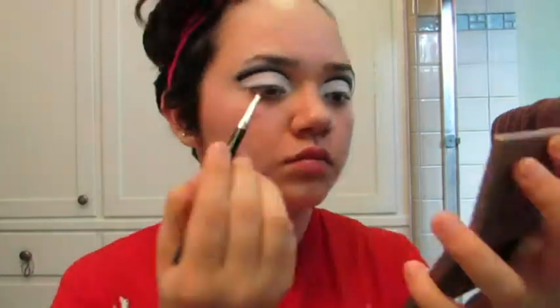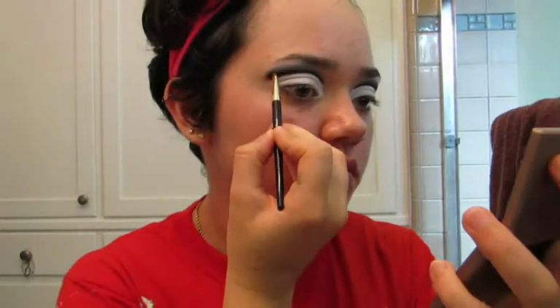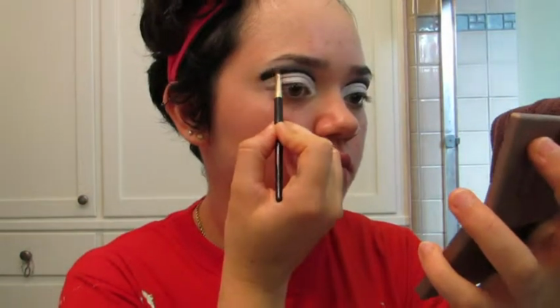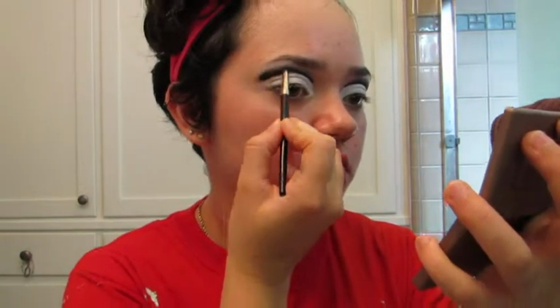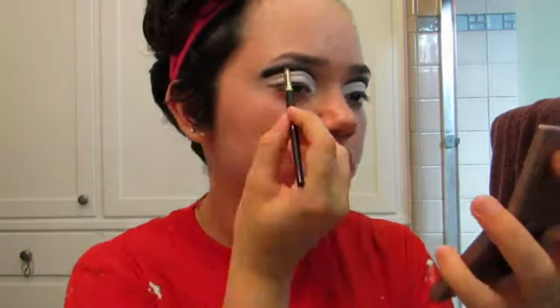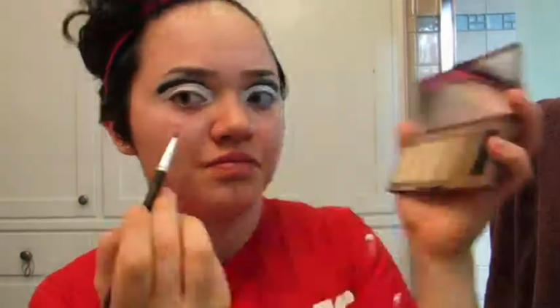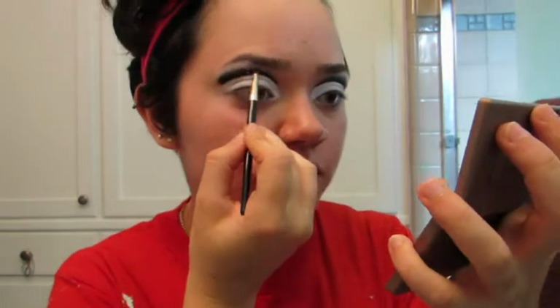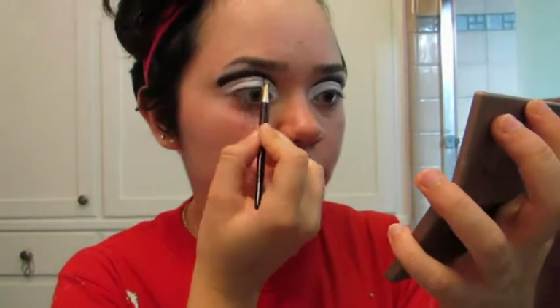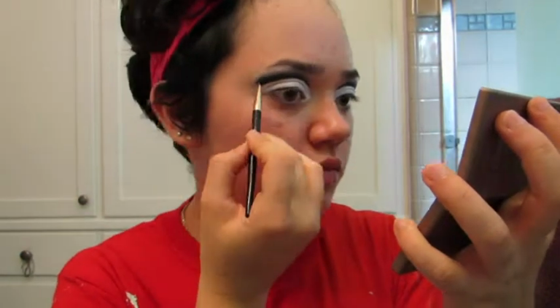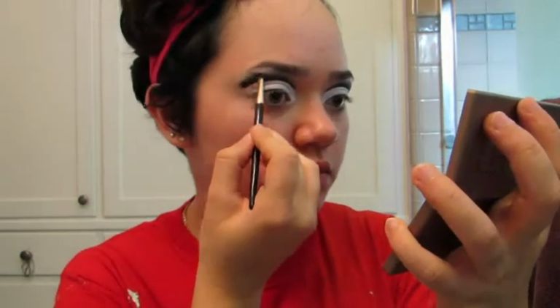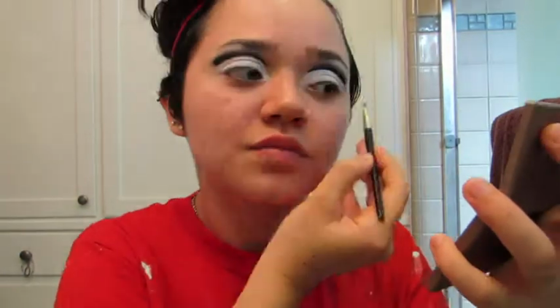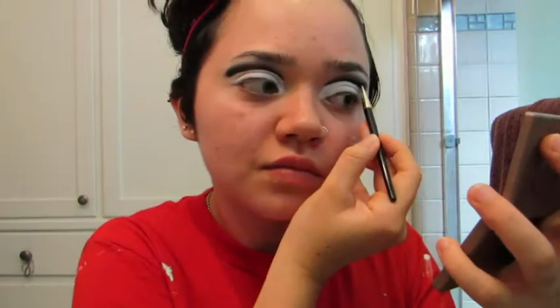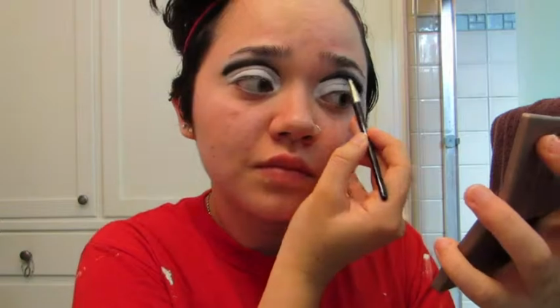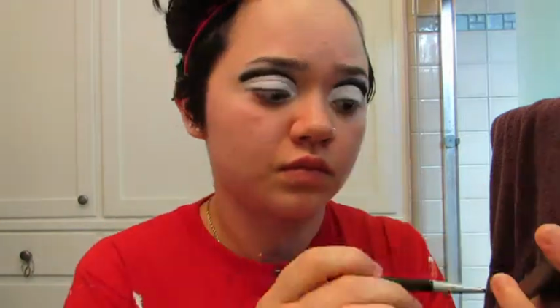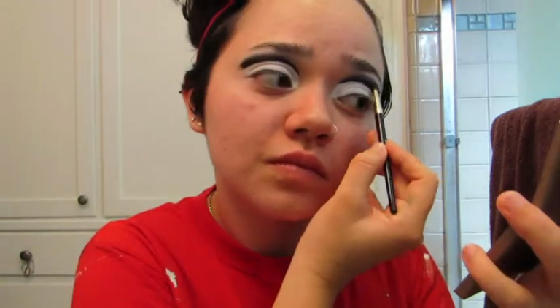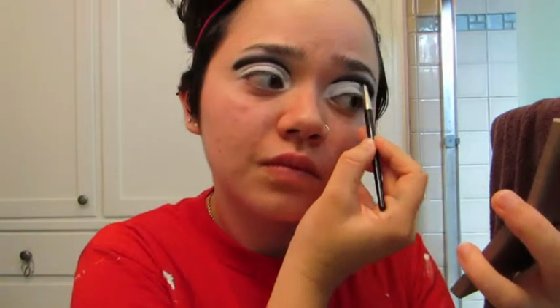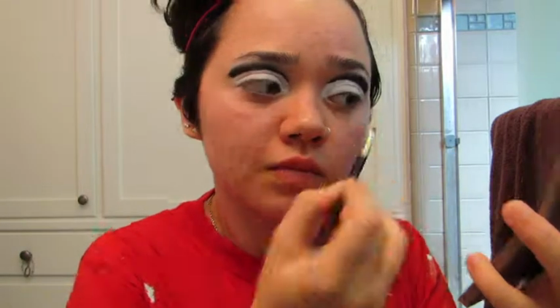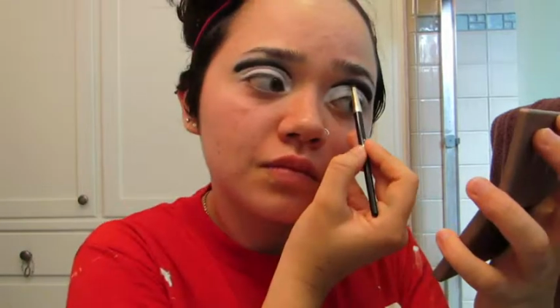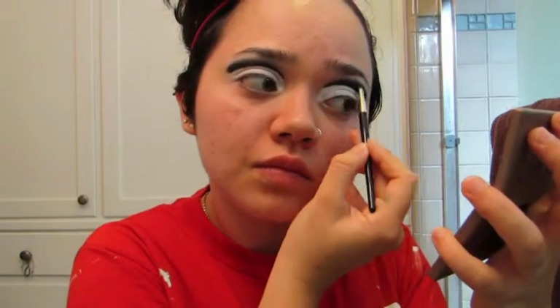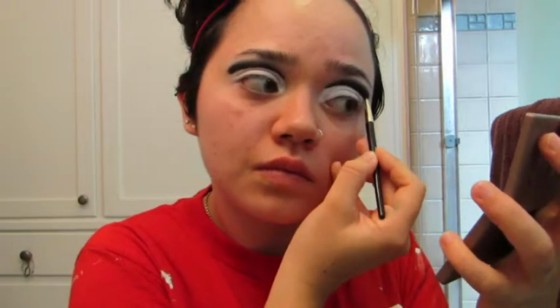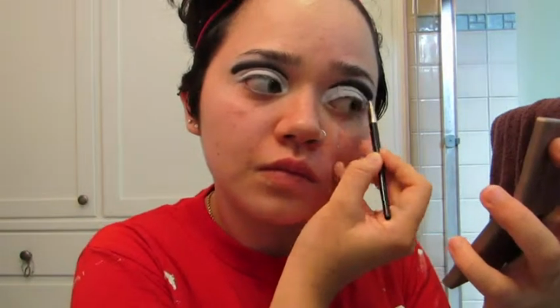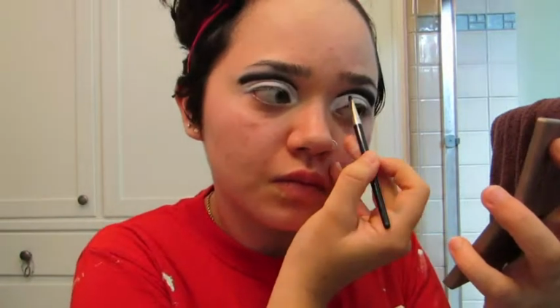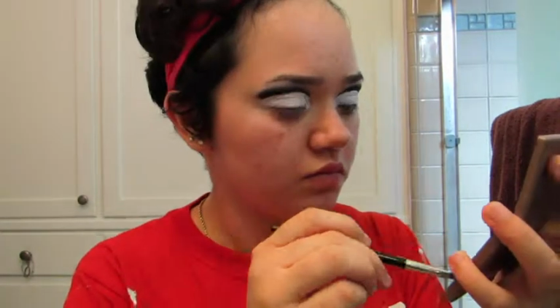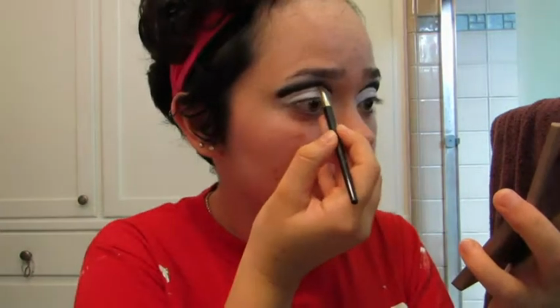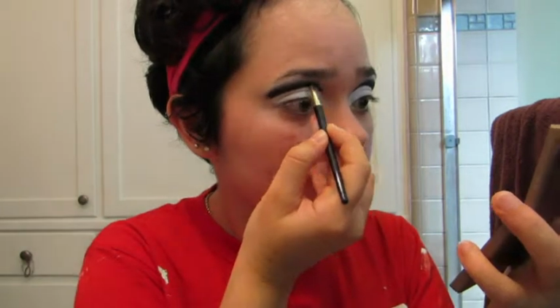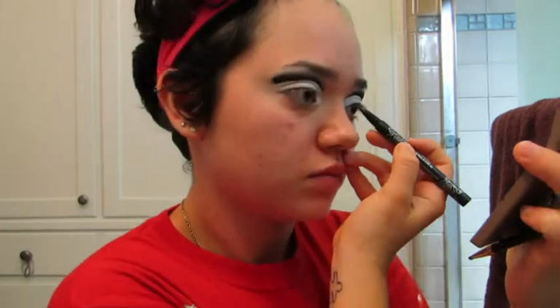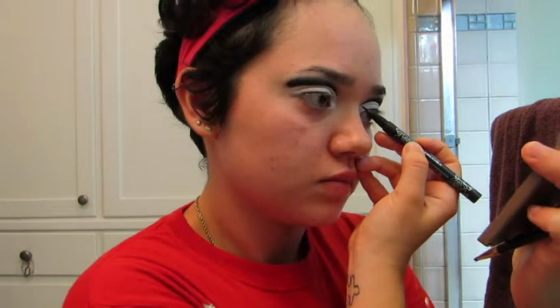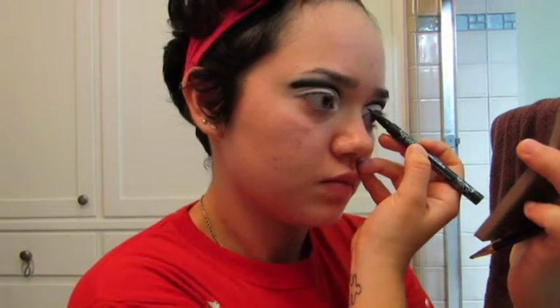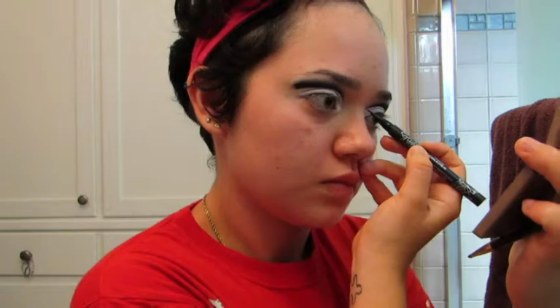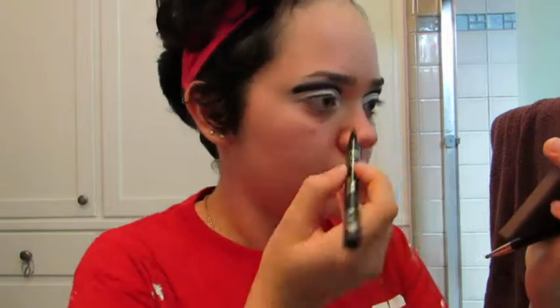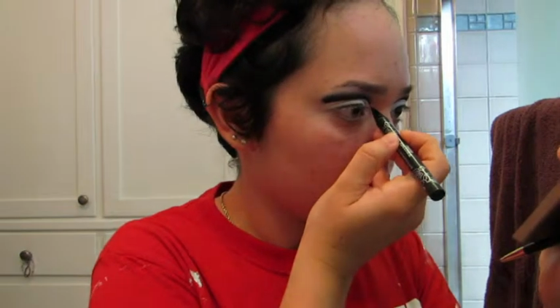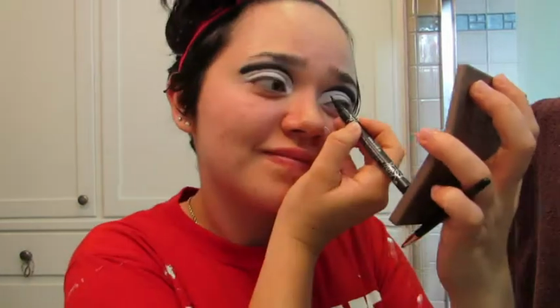Now I'm taking a bit more of that black eyeshadow and using that to blend the eyeliner into the rest of the crease, then adding a quick touch-up to the inner corner of the crease.